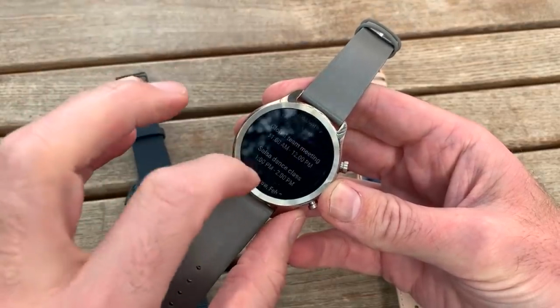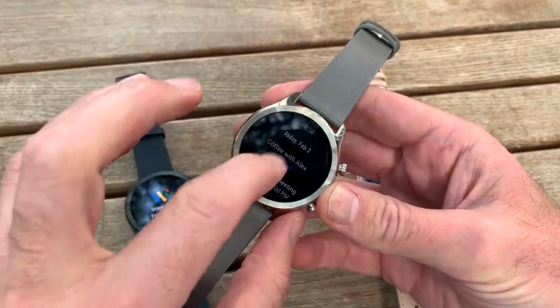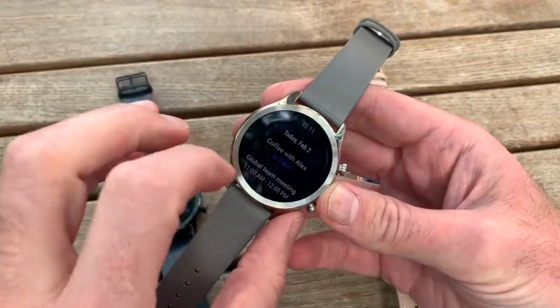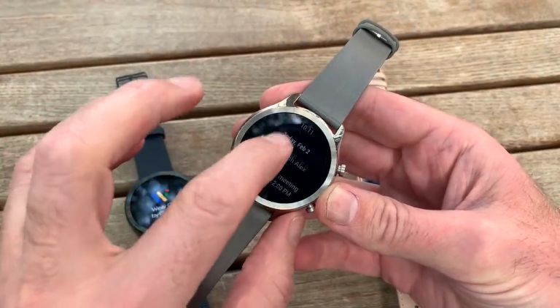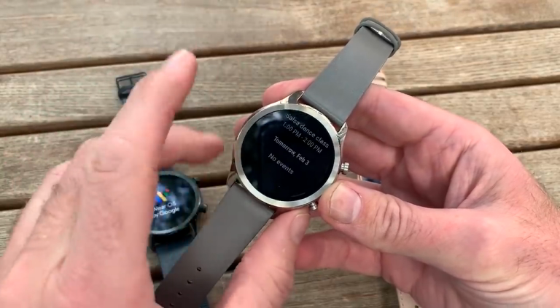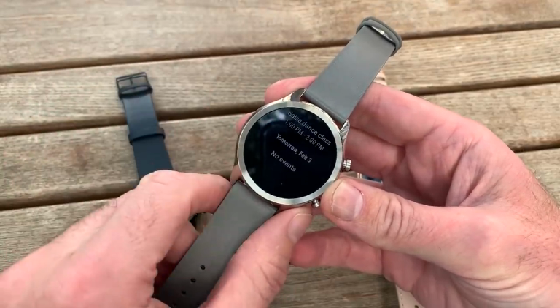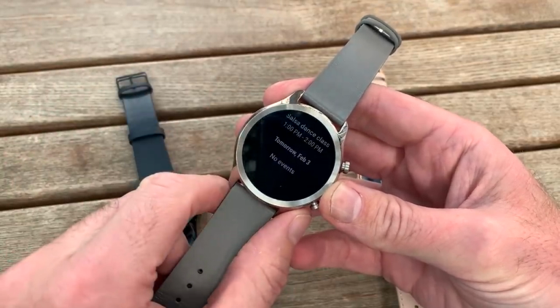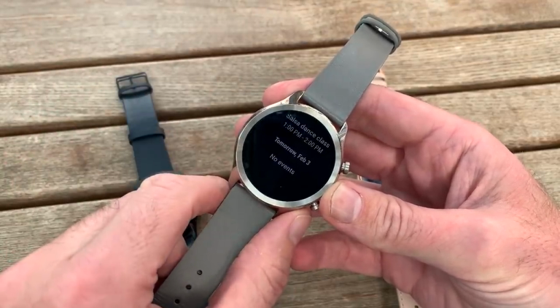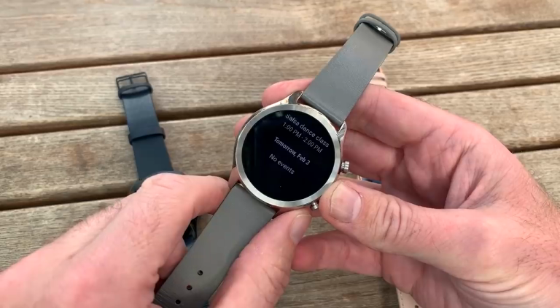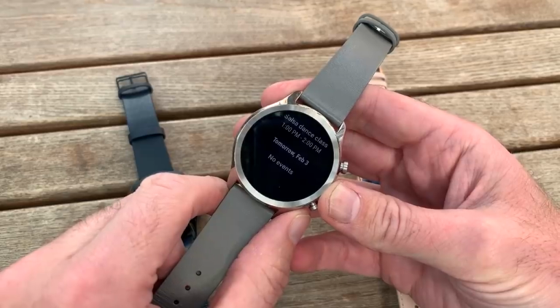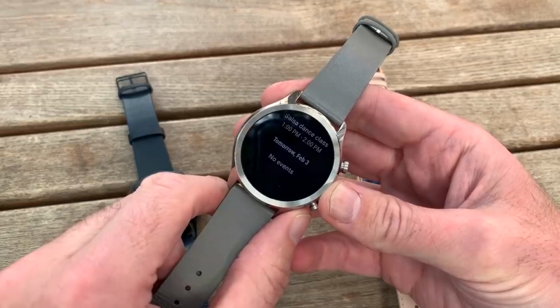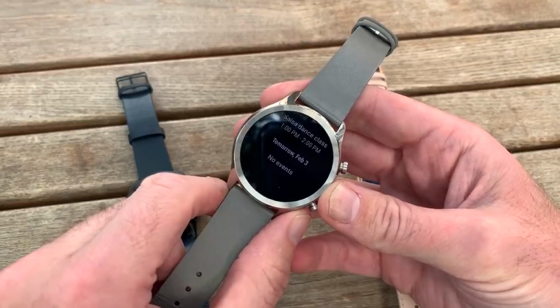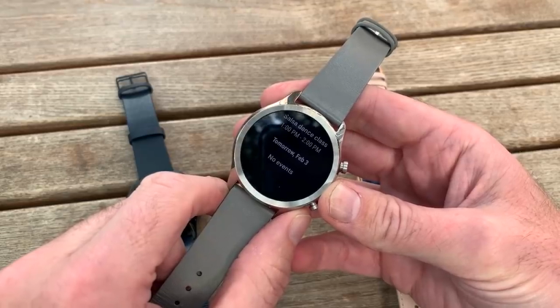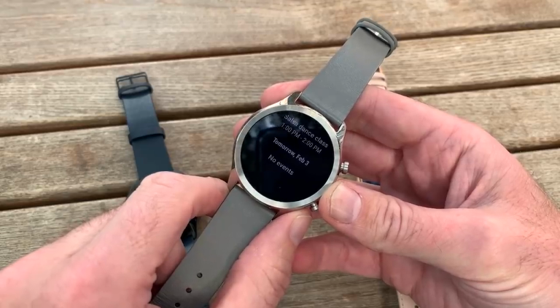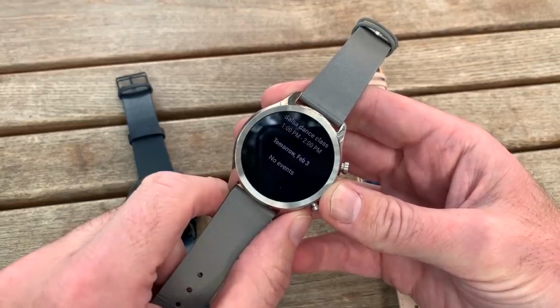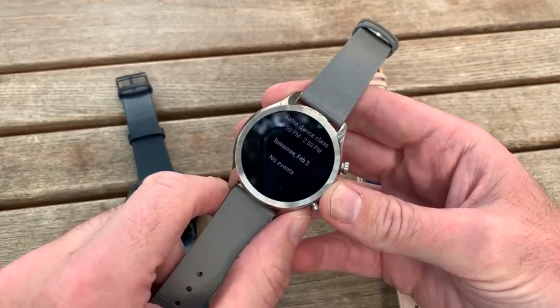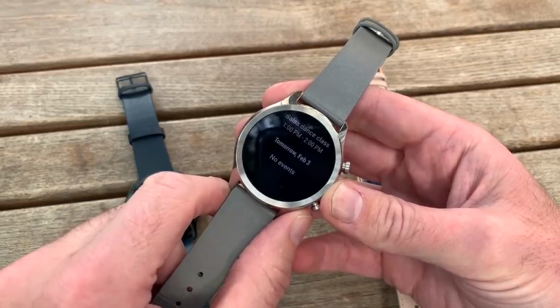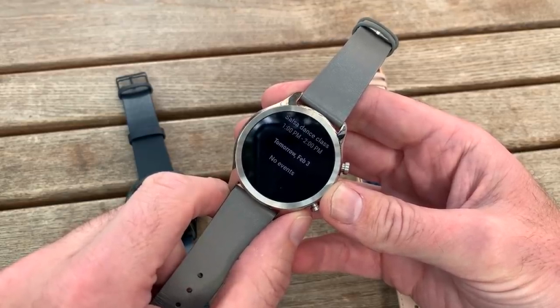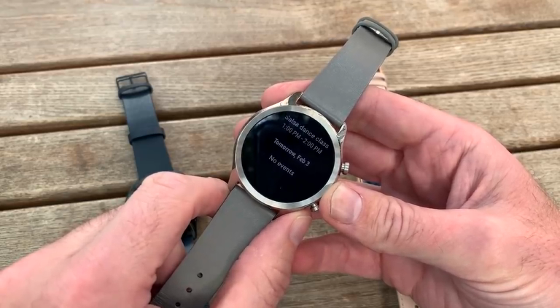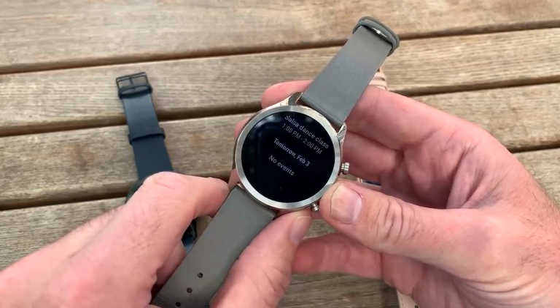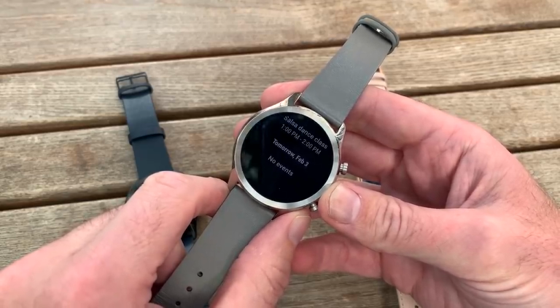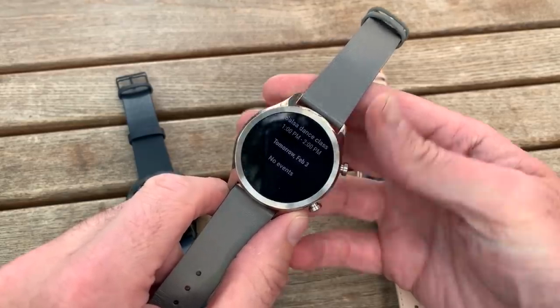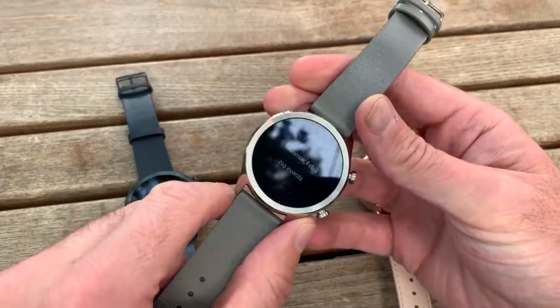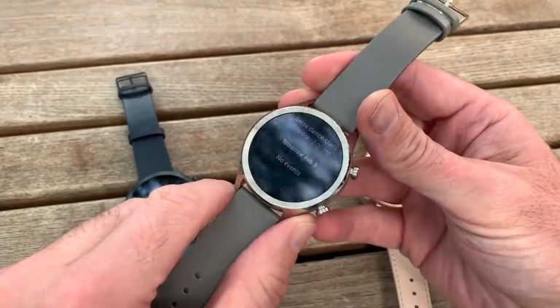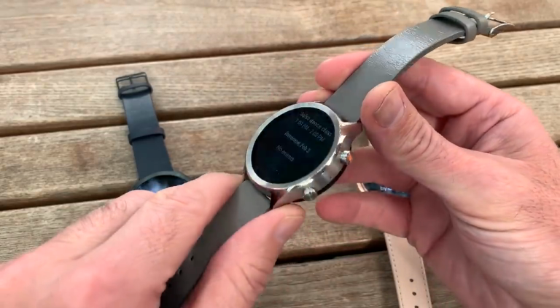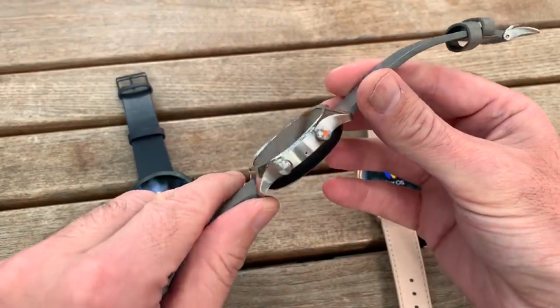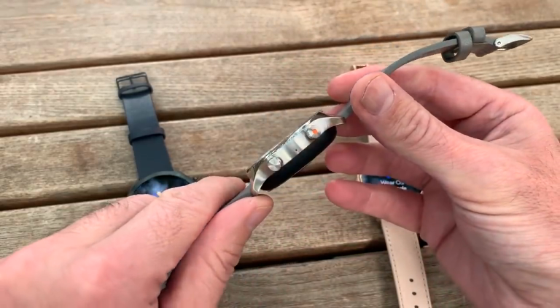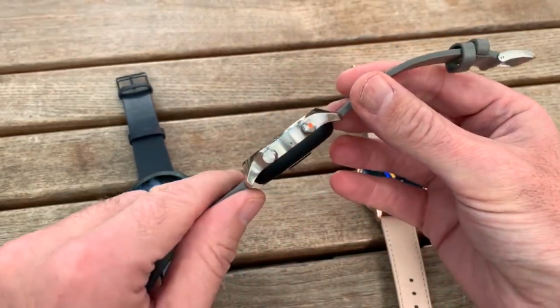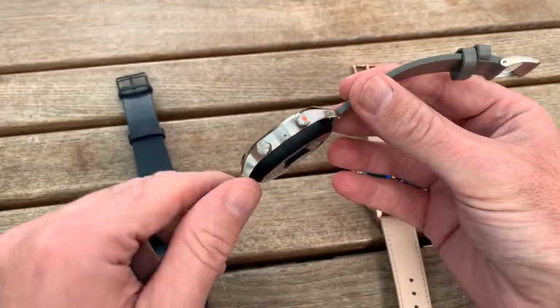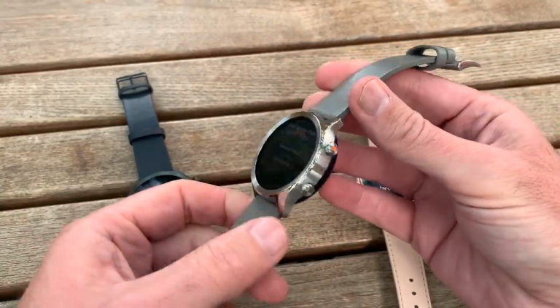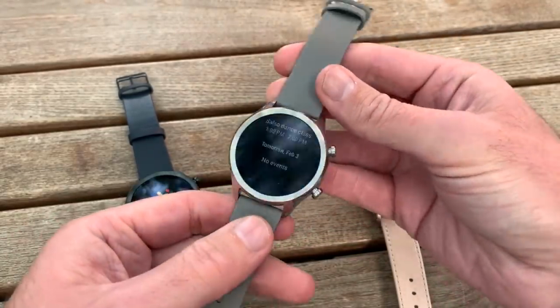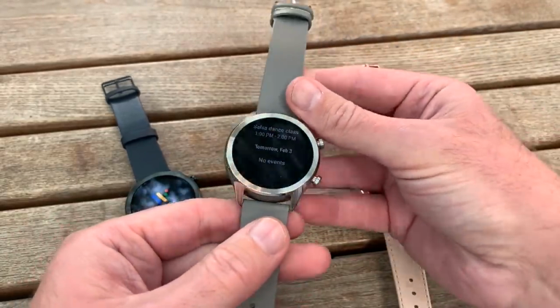This is the TicWatch C2 — the Classic 2 — the sequel to Mobvoi's original TicWatch smartwatch, and this one is a distinct improvement on the original.